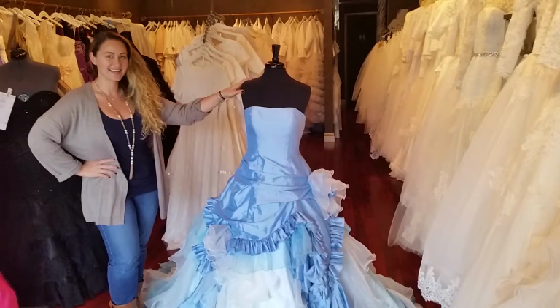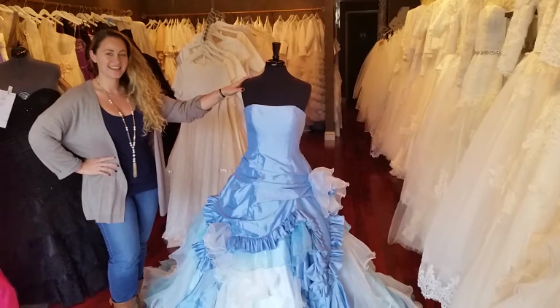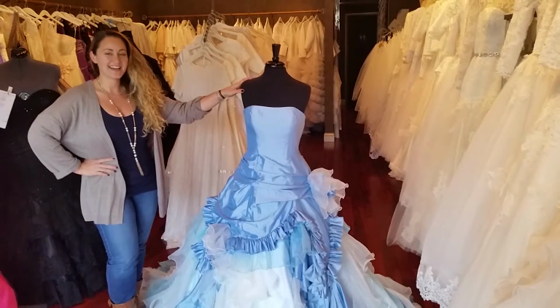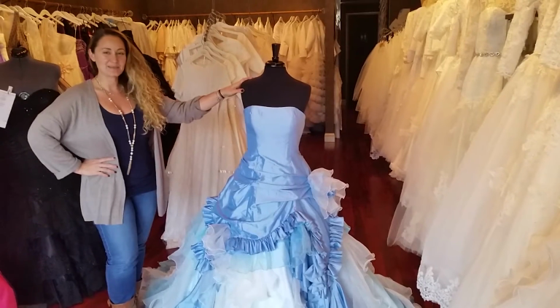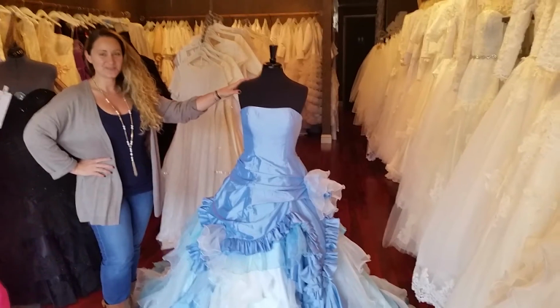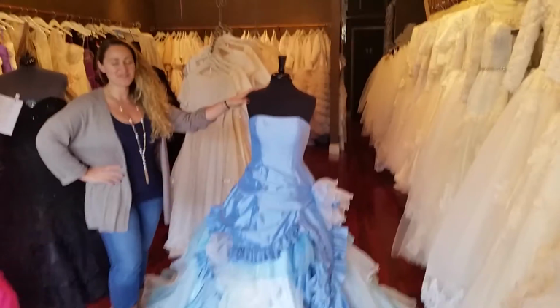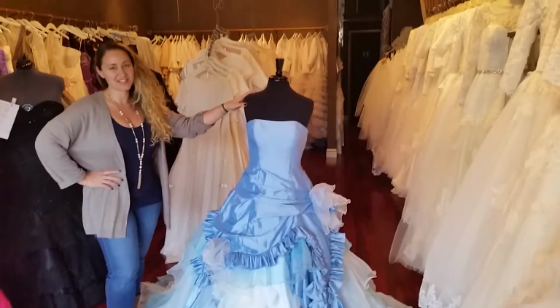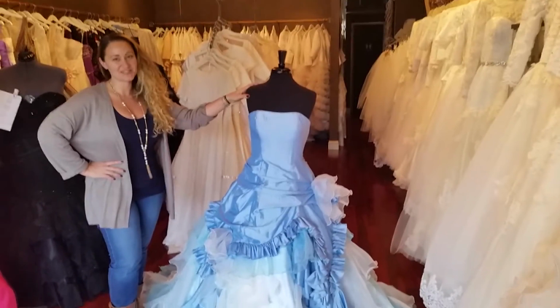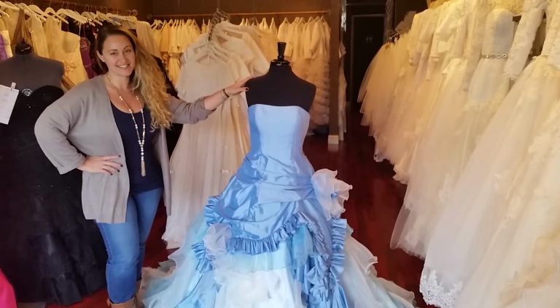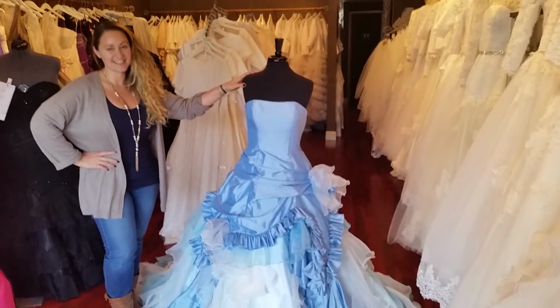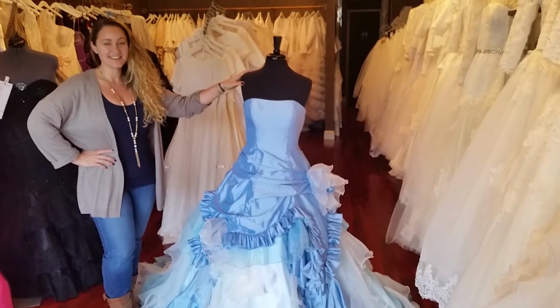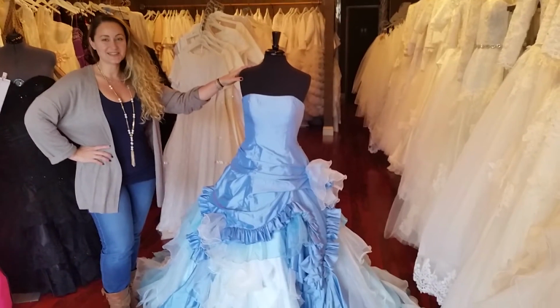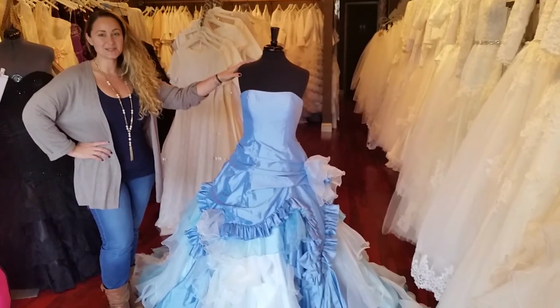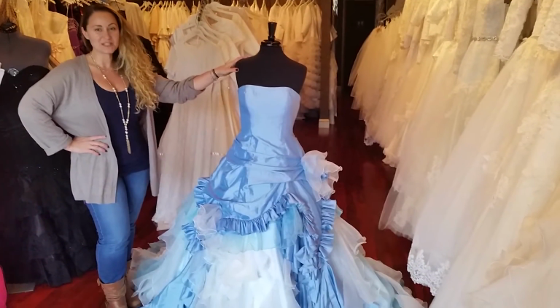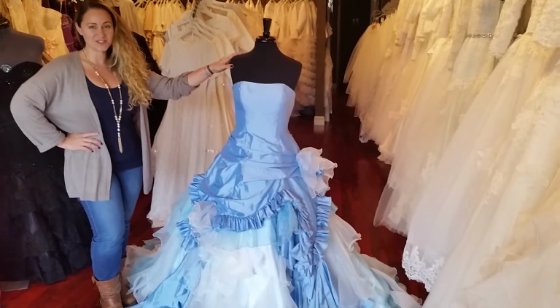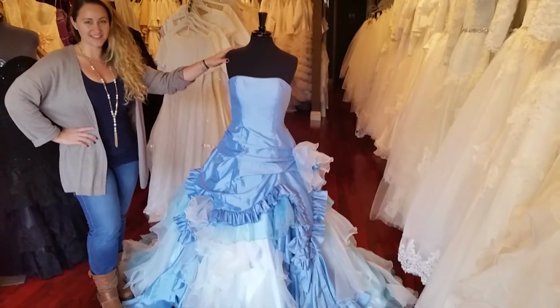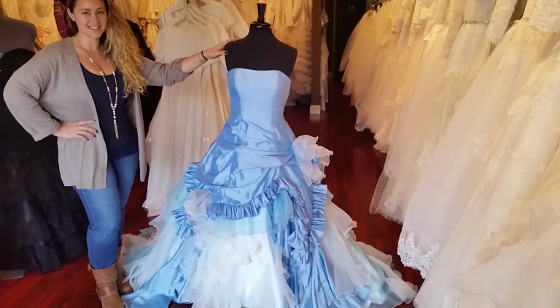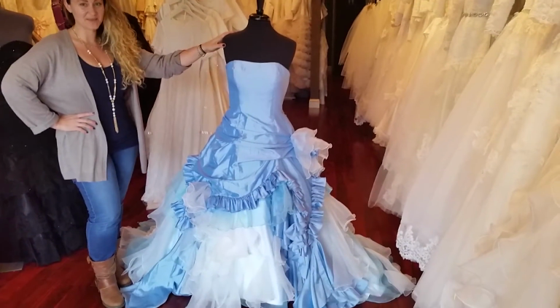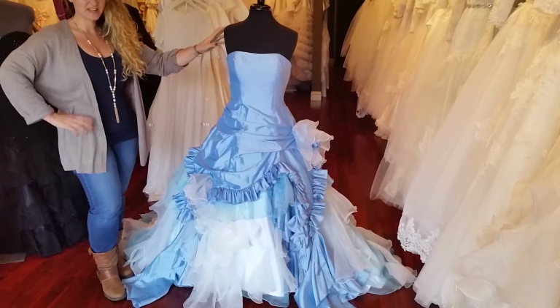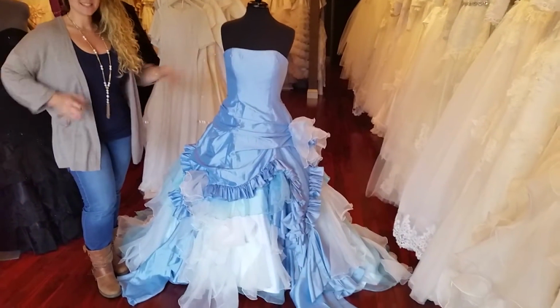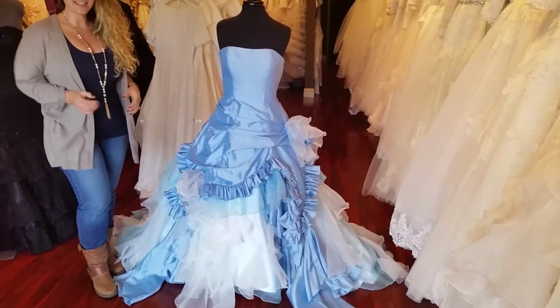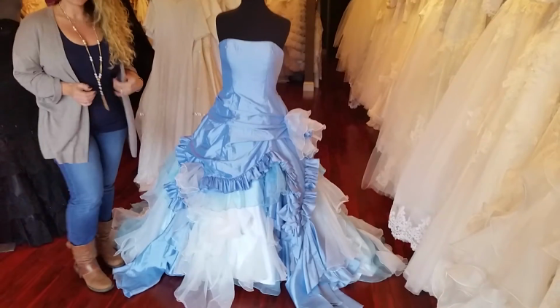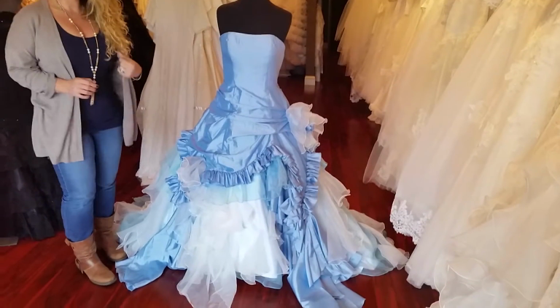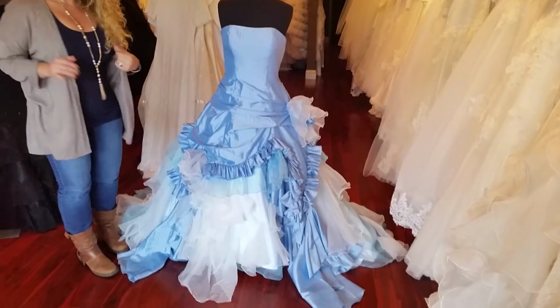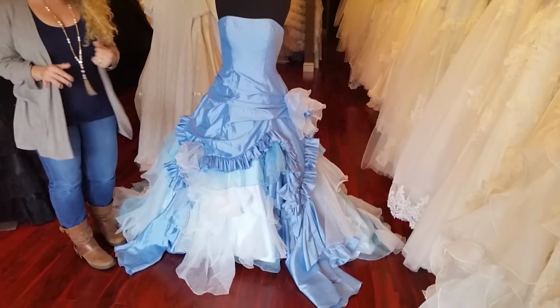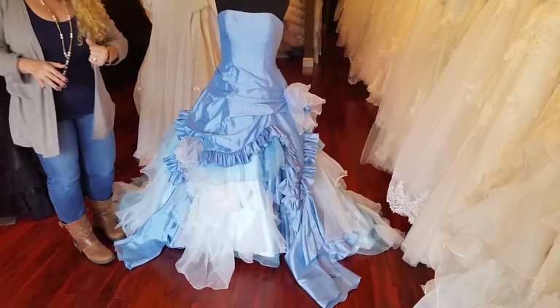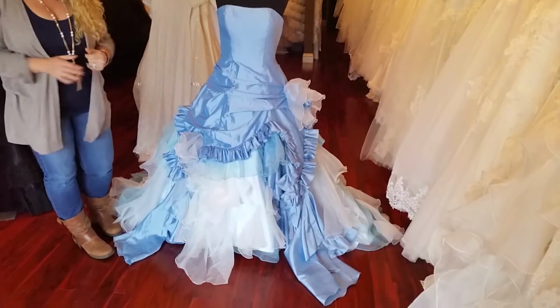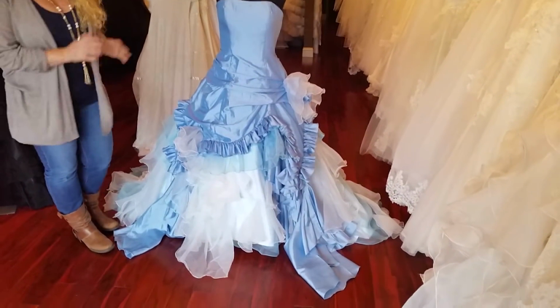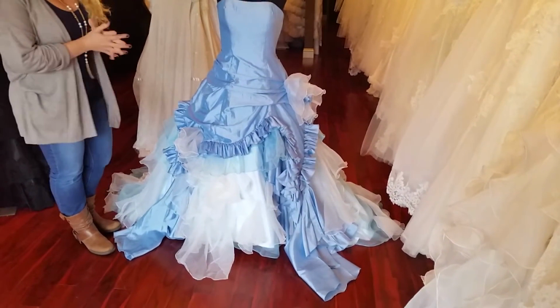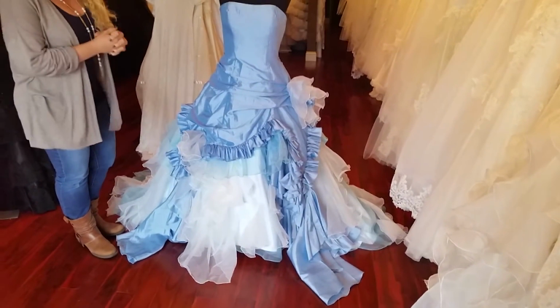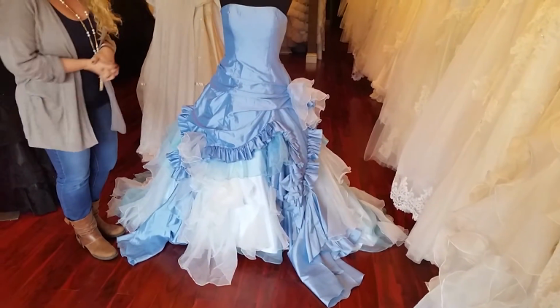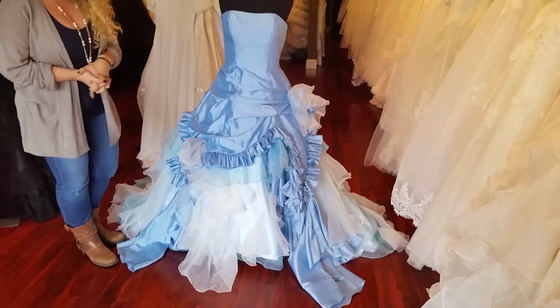Hi, I'm Tova from Wedding Just Fantasy. Thank you so much for joining us today. Today I'll talk about a beautiful blue wedding dress.